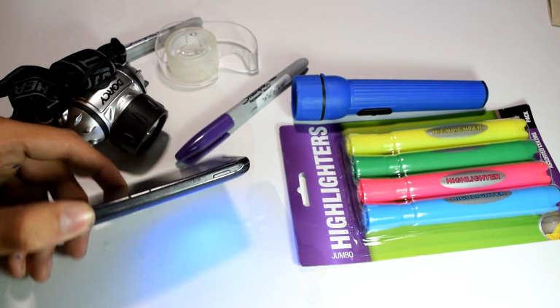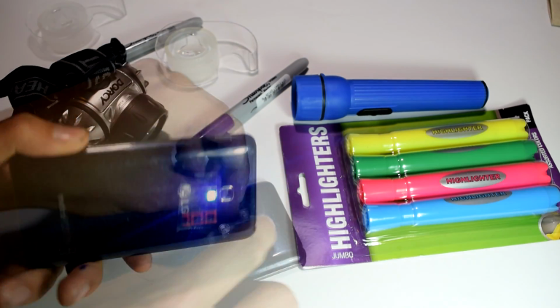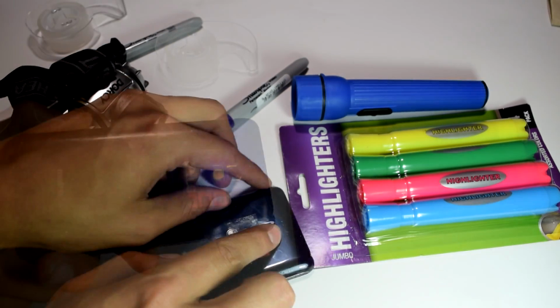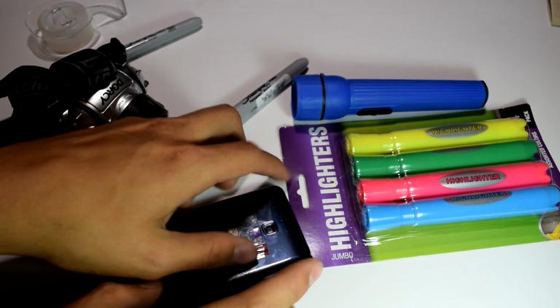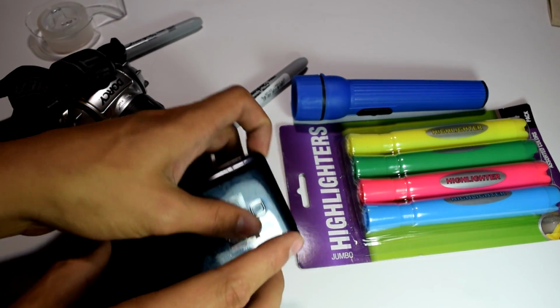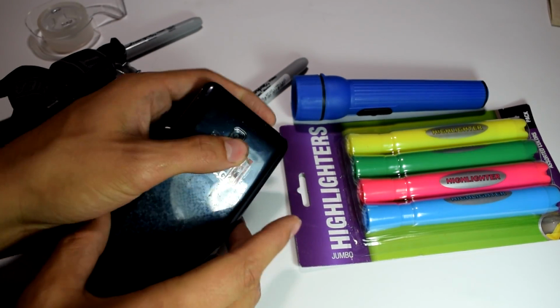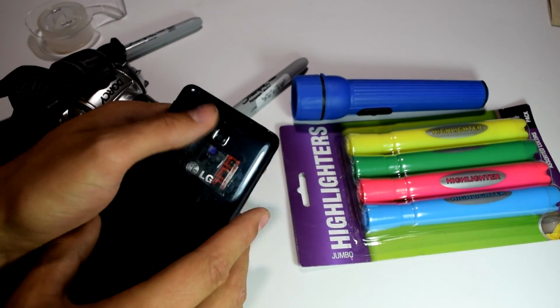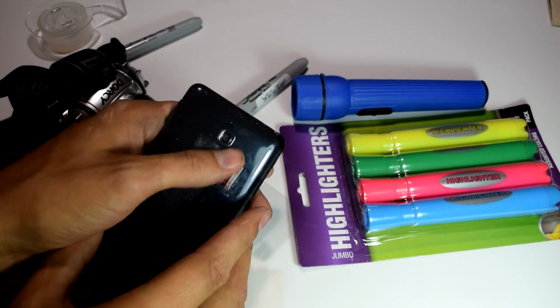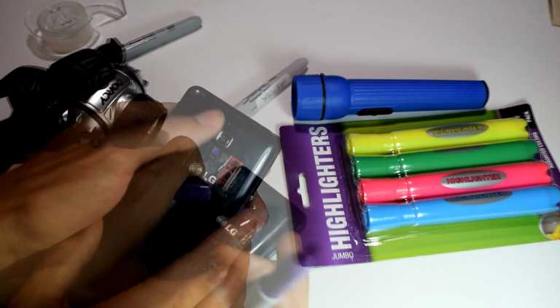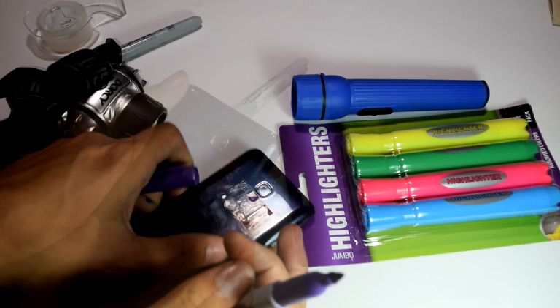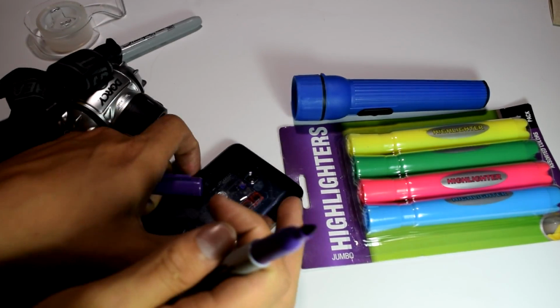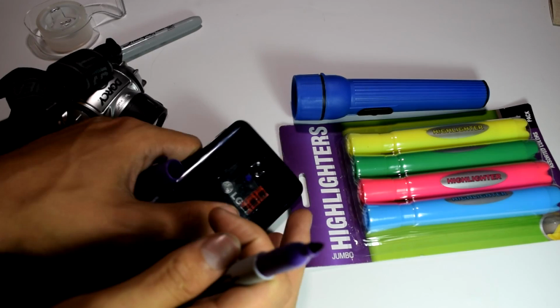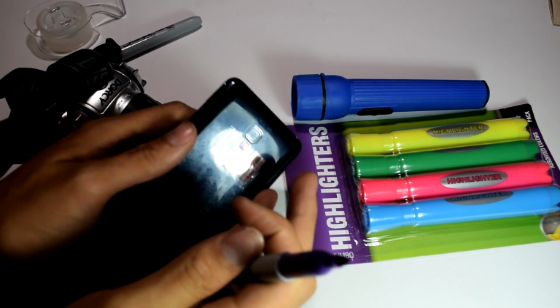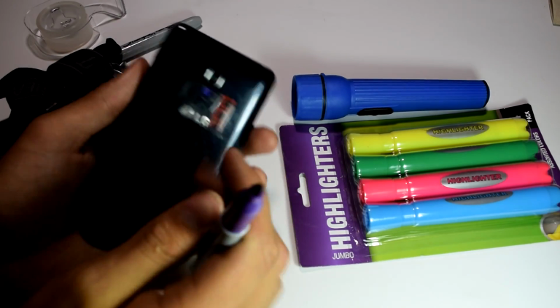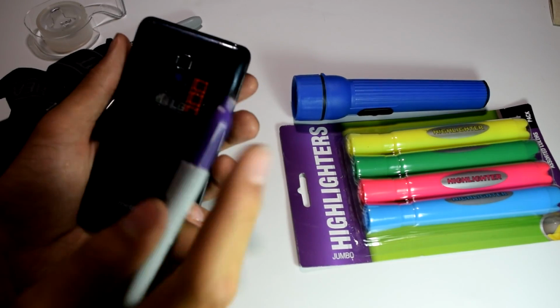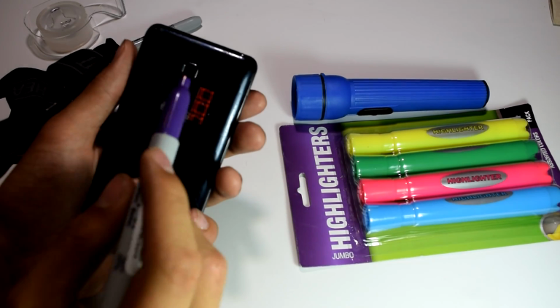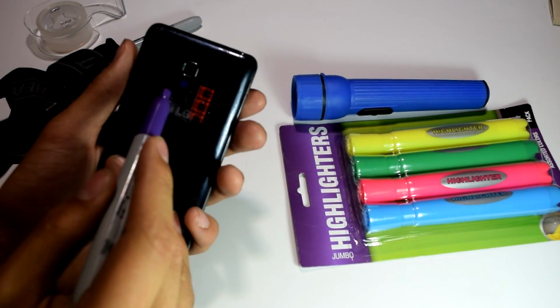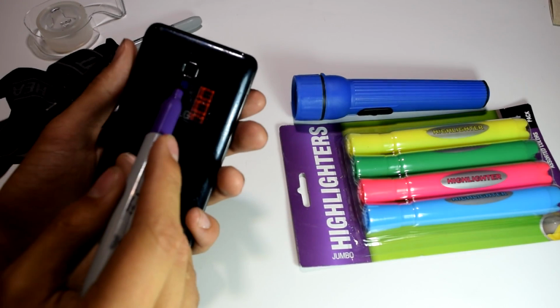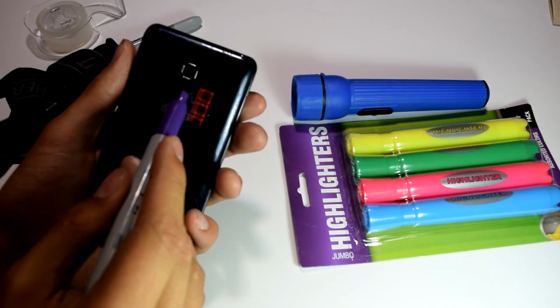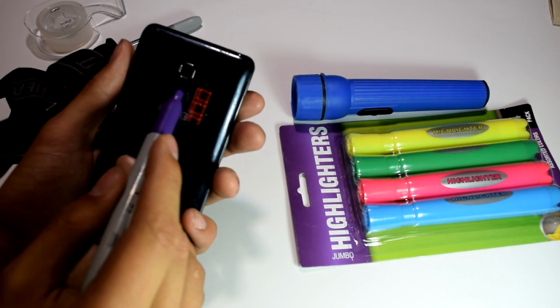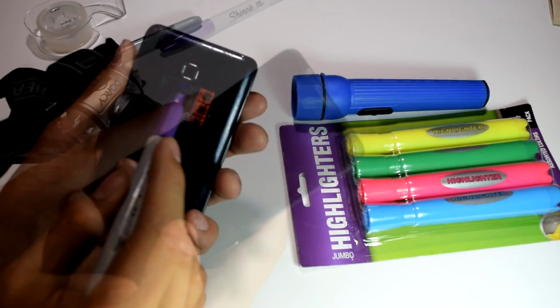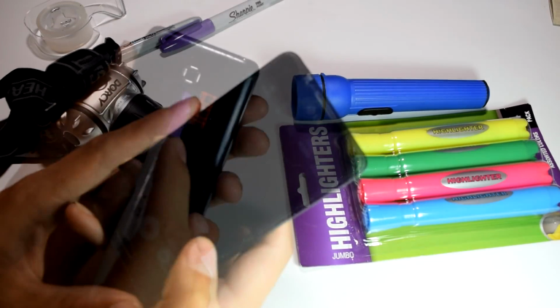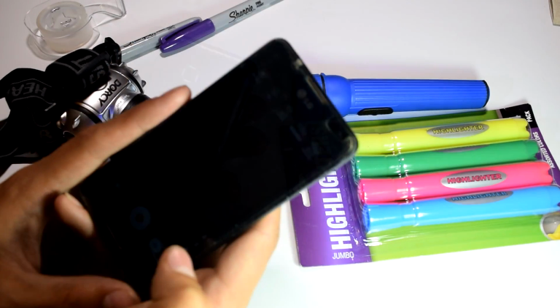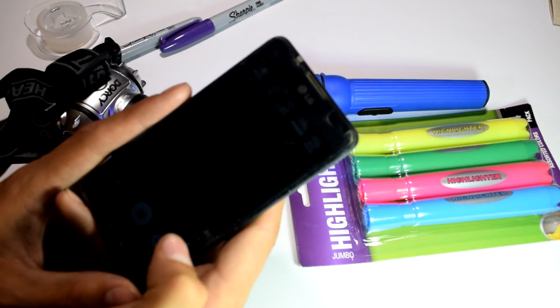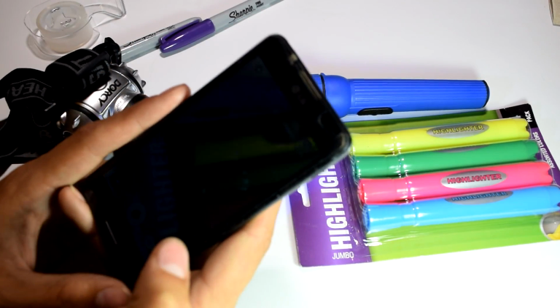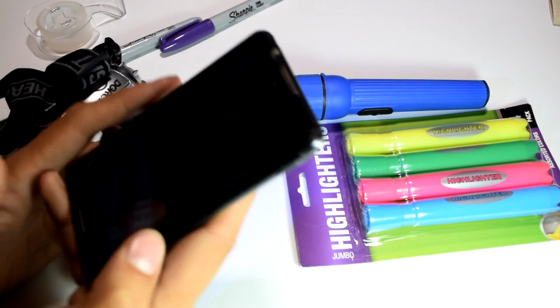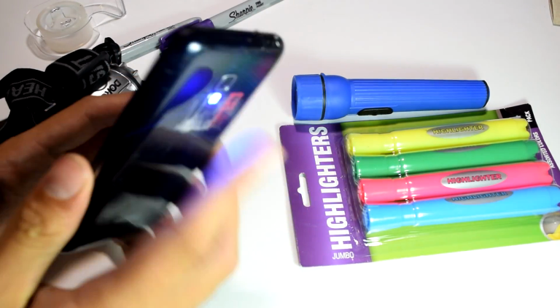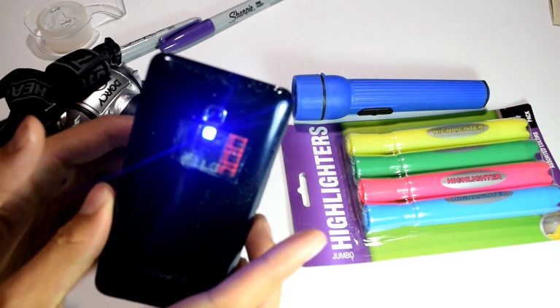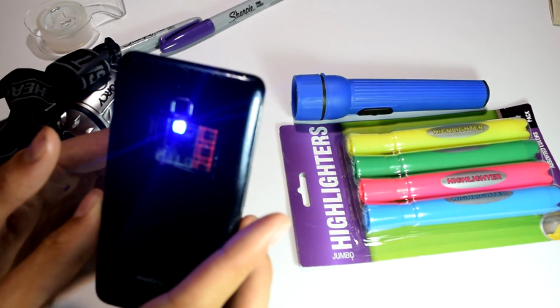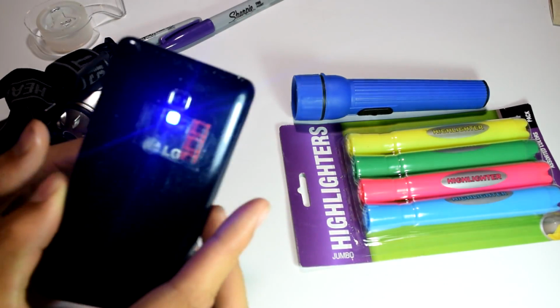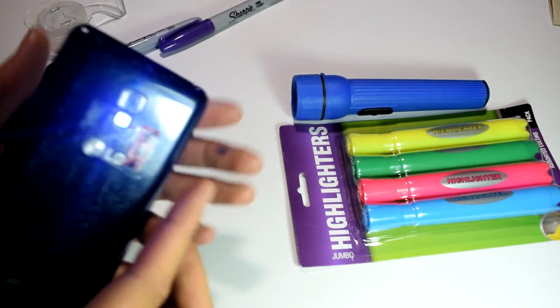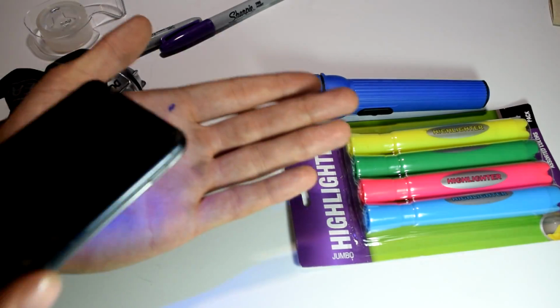After this is done, do one more layer of tape, but this time color it completely purple with the purple permanent marker. And that's it — you have a makeshift UV light.